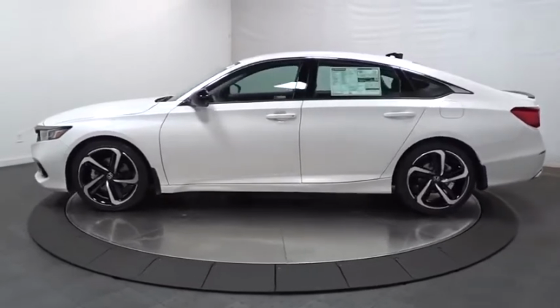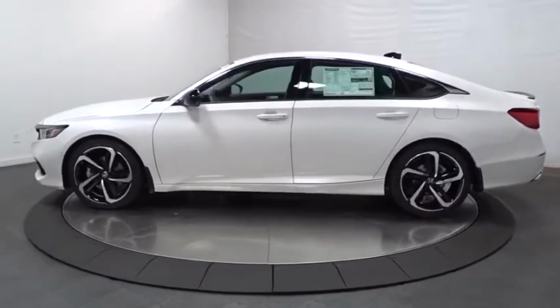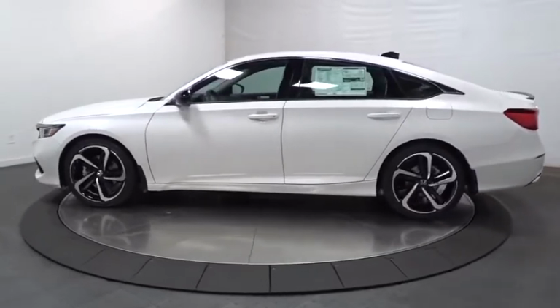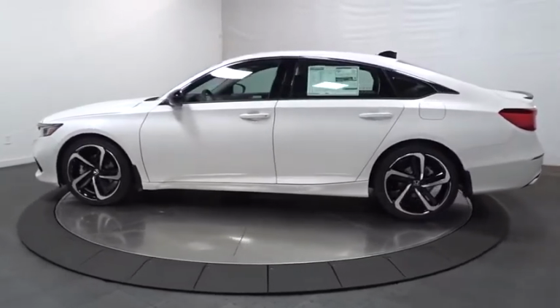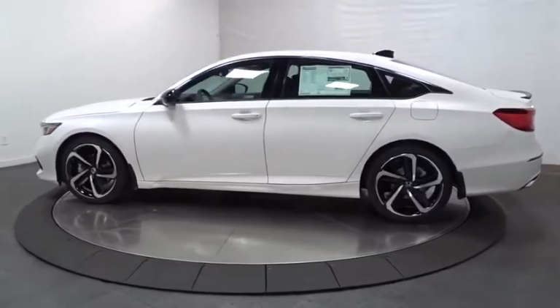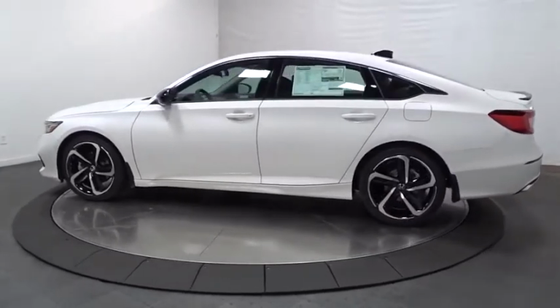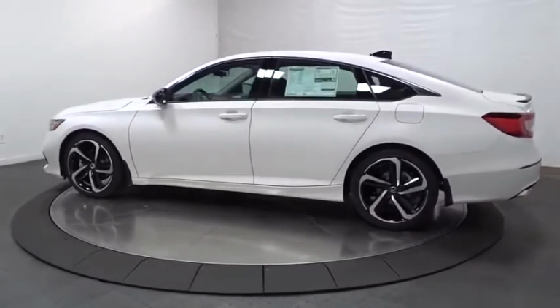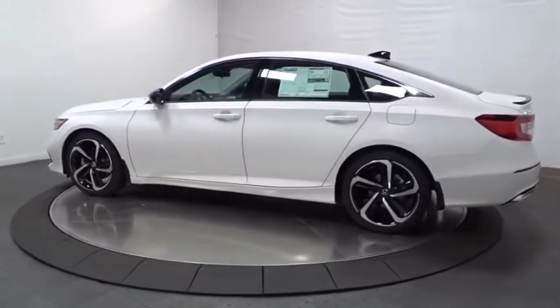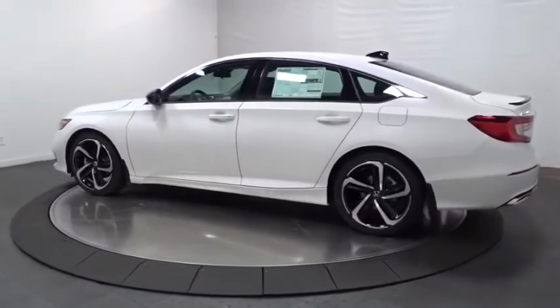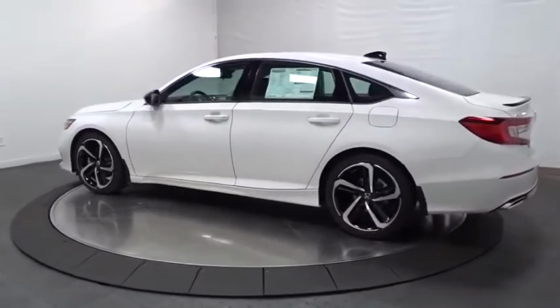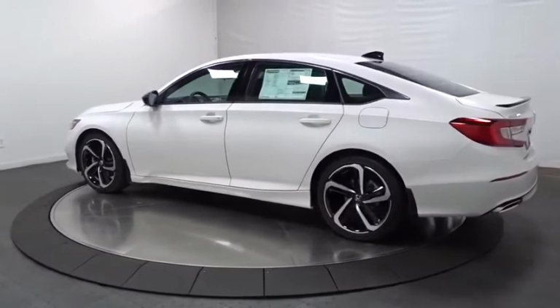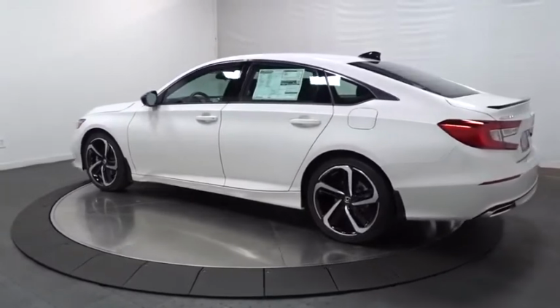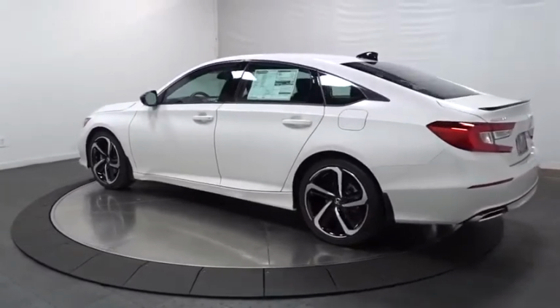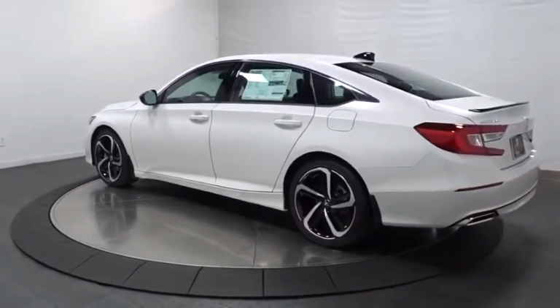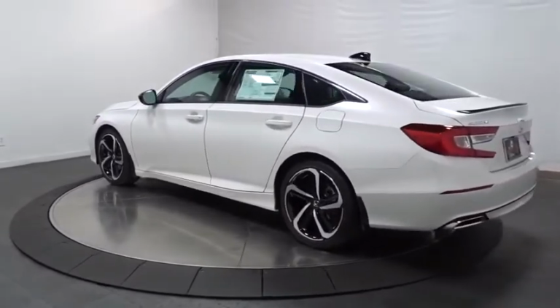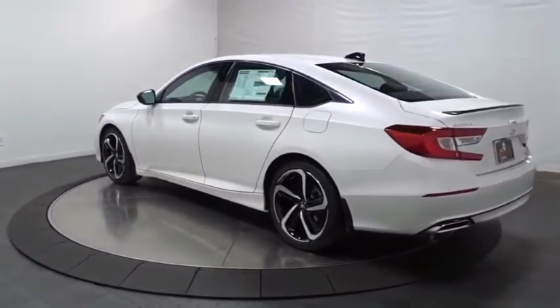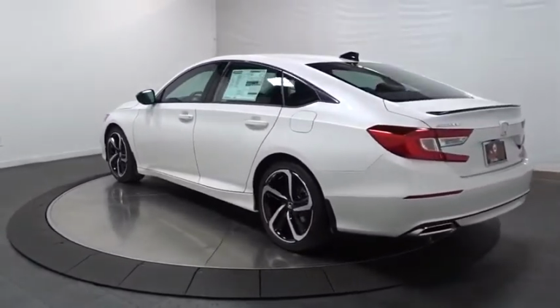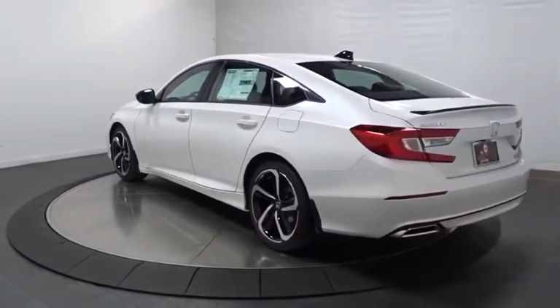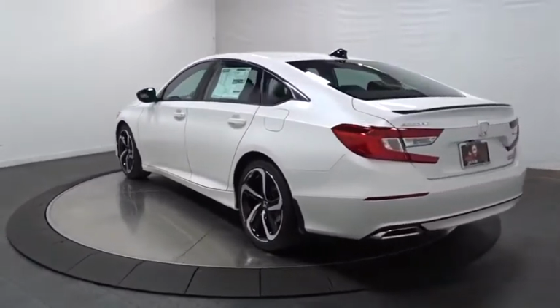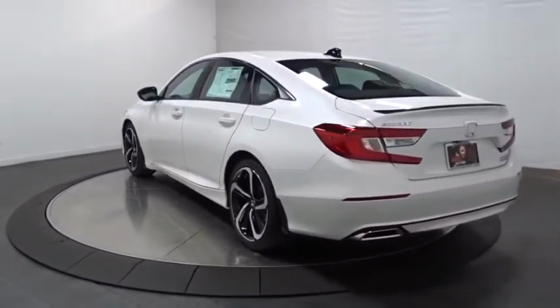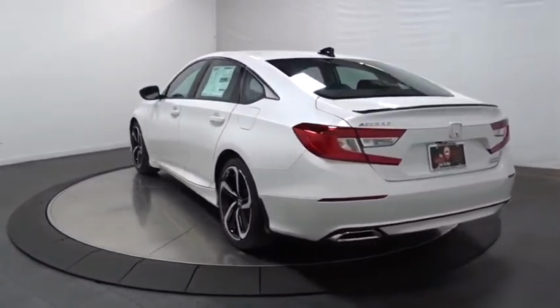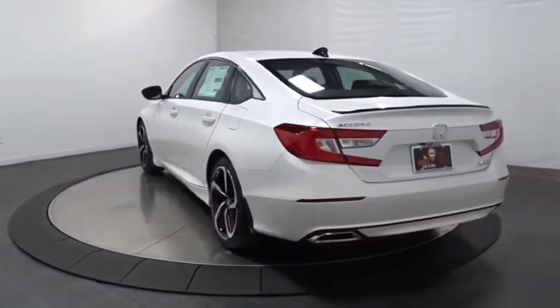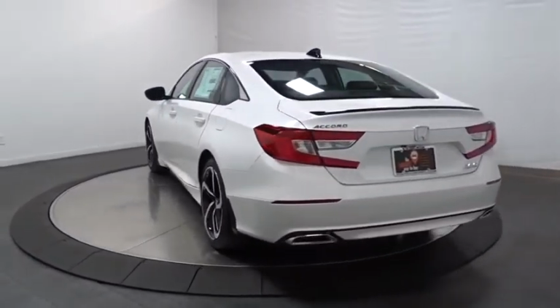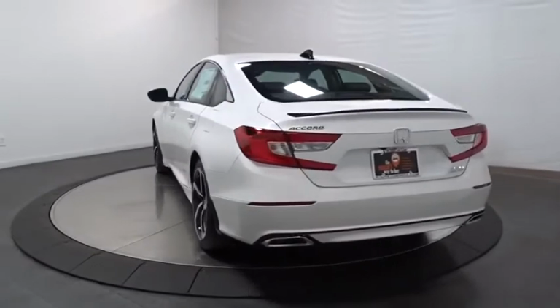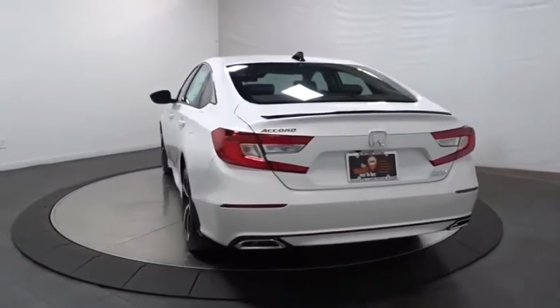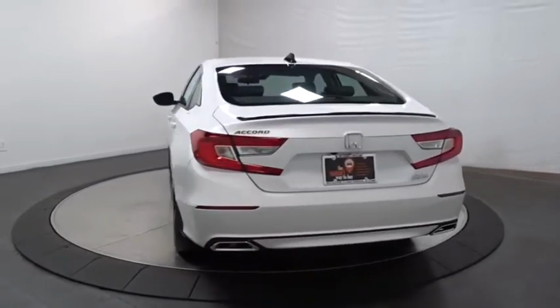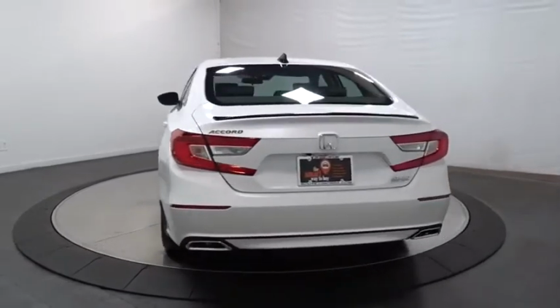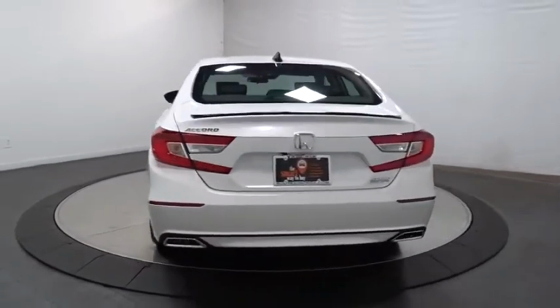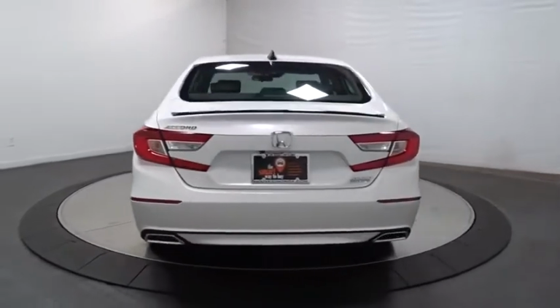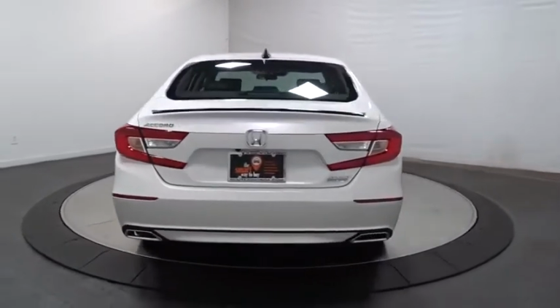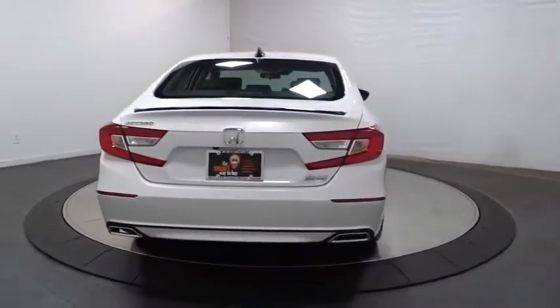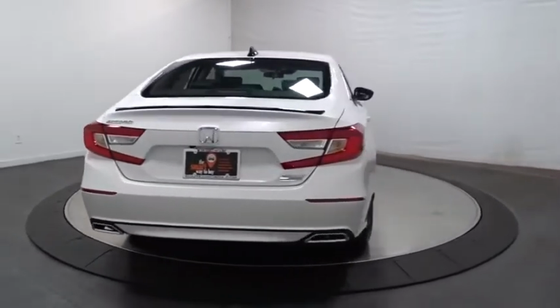This vehicle has less than 100 miles. Here are some of this vehicle's great options: backup camera, lane departure warning, keyless entry, Bluetooth, leather-wrapped steering wheel, front-wheel drive, and trip computer.